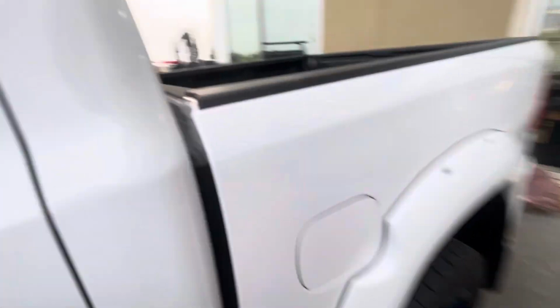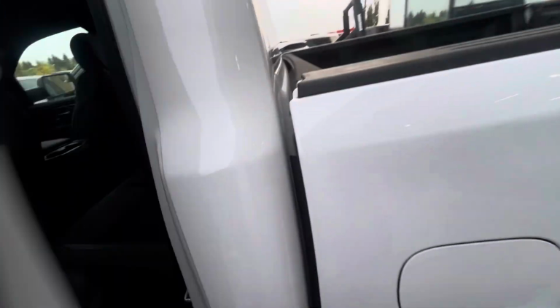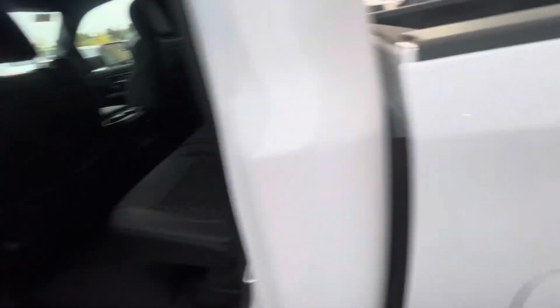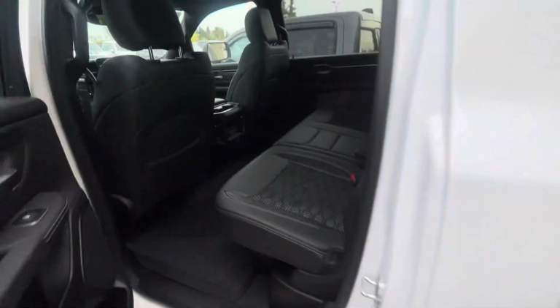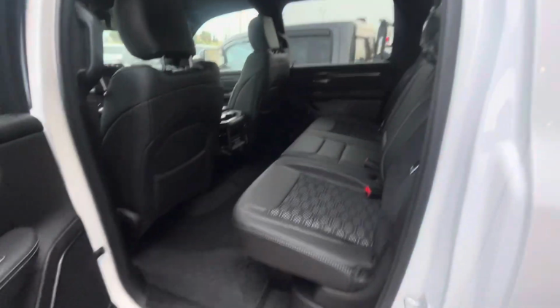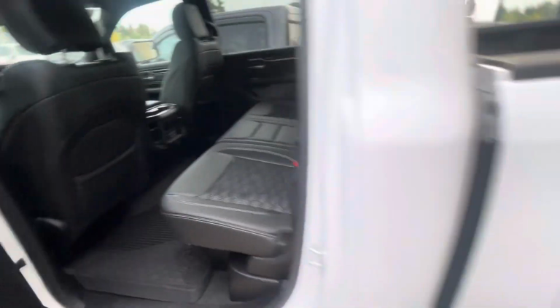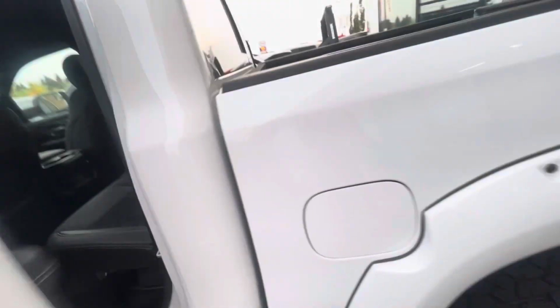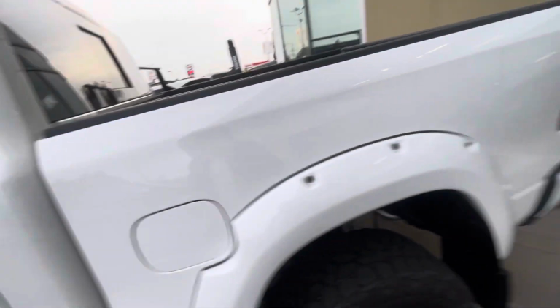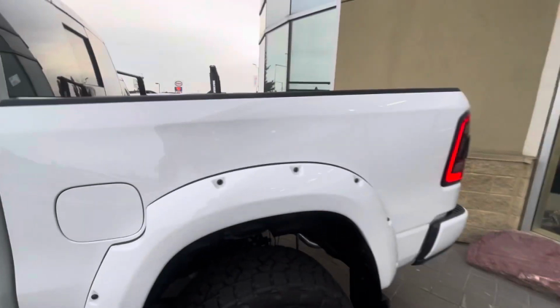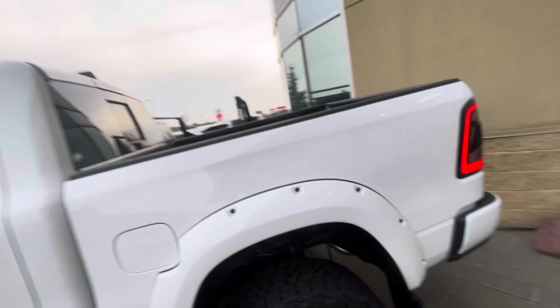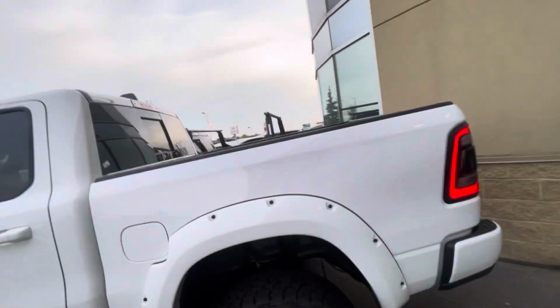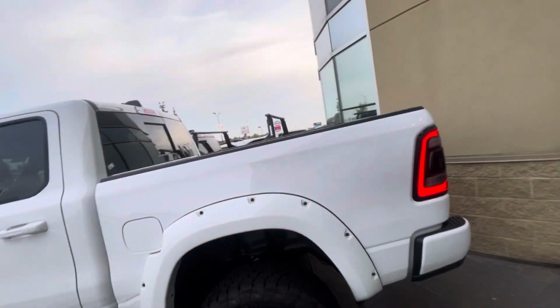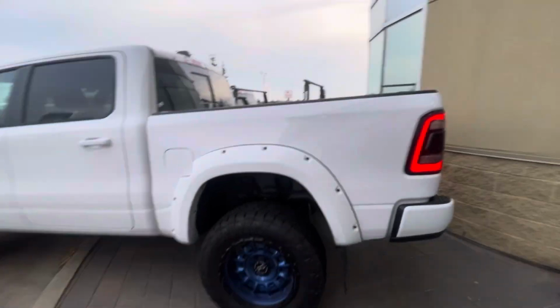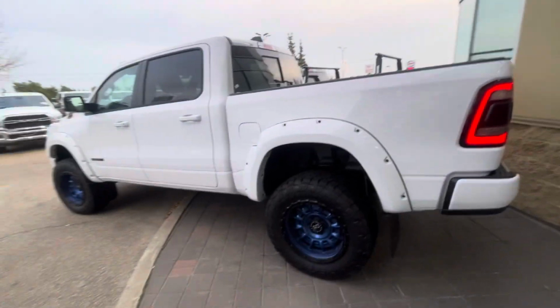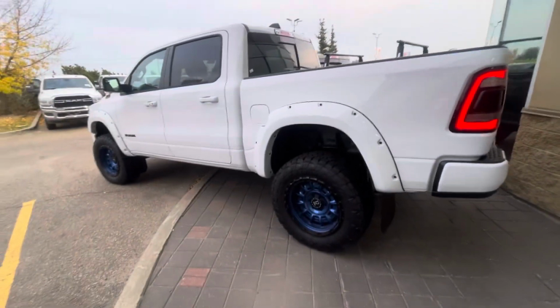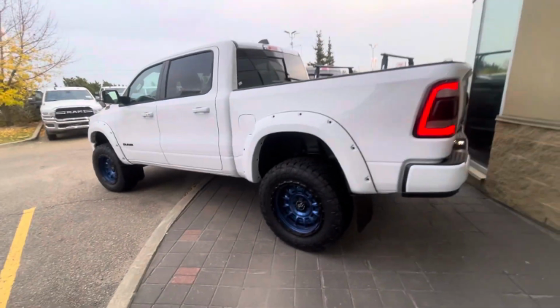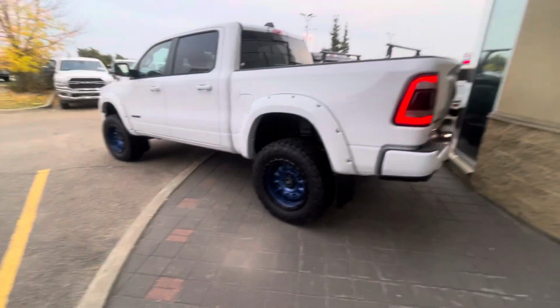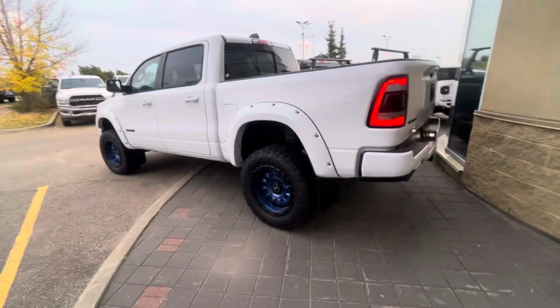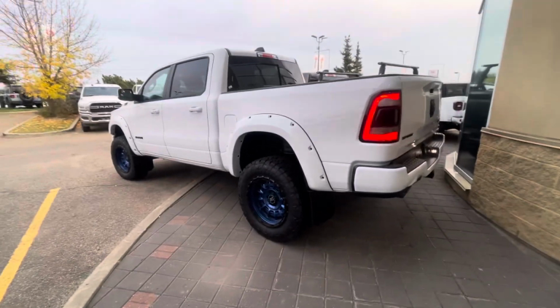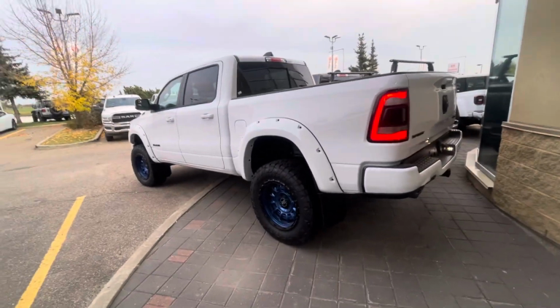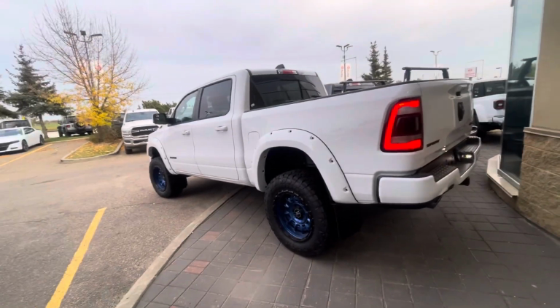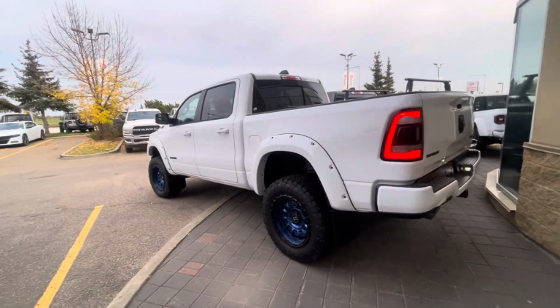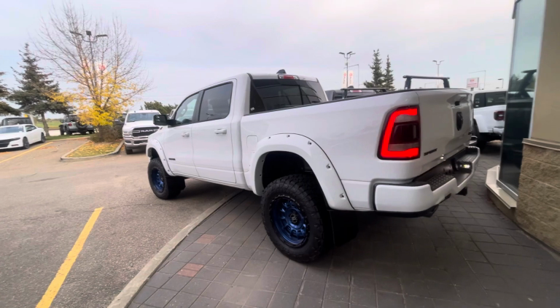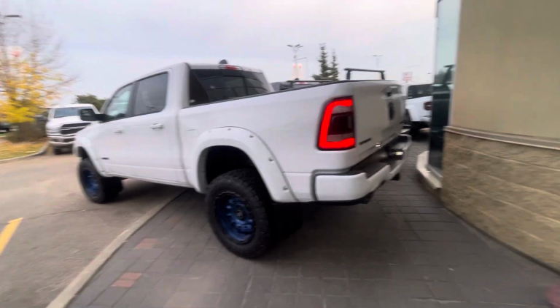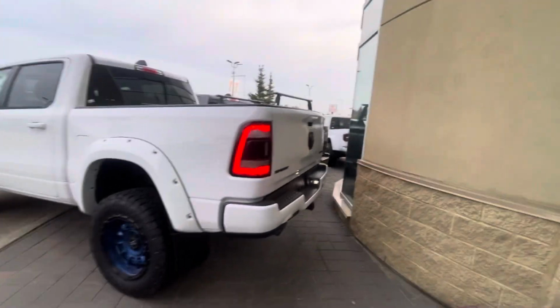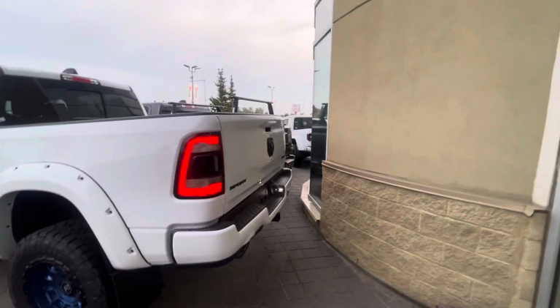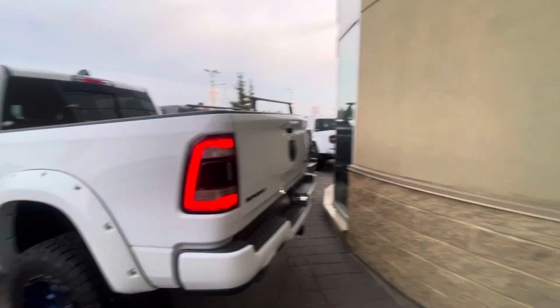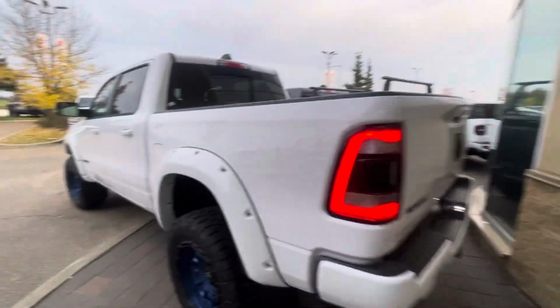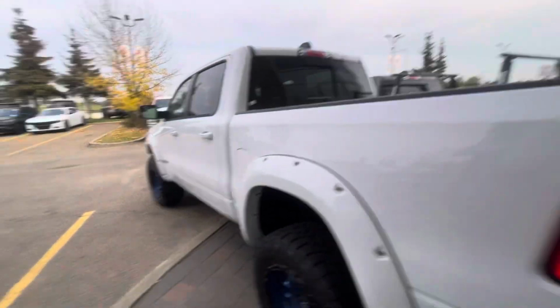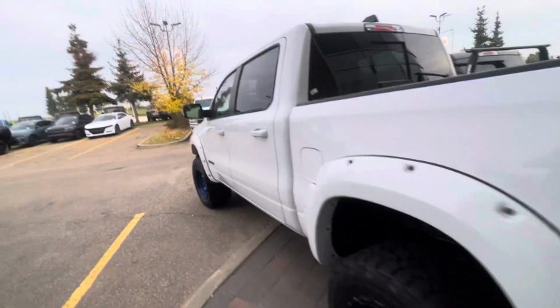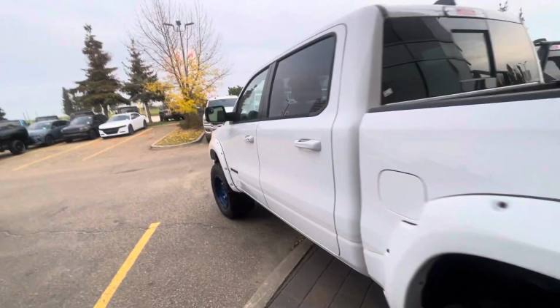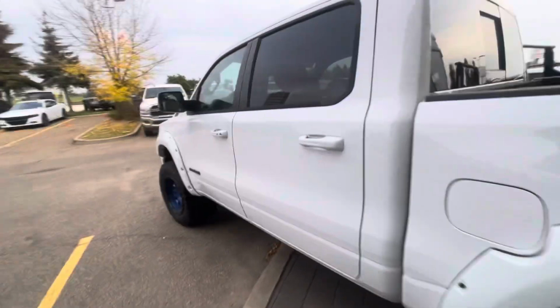We got the nice painted flares. This one's got the nice black Rhino wheels and the tires — we got some nice Toyo Open Country's, LED lights front and back. There's a lot to like about this truck.